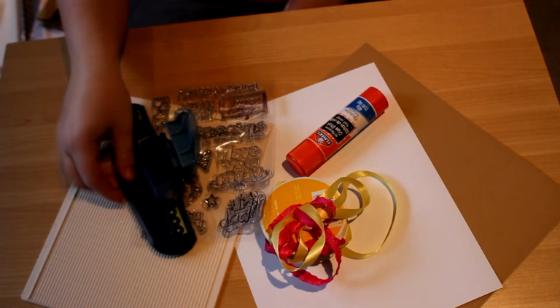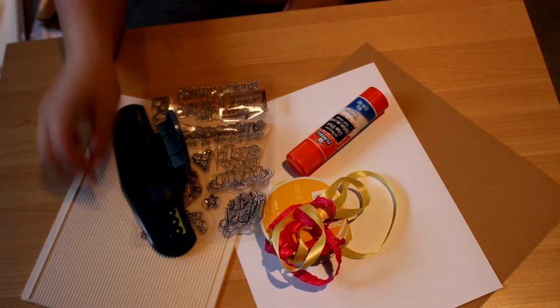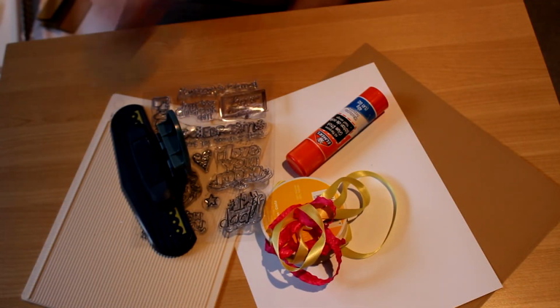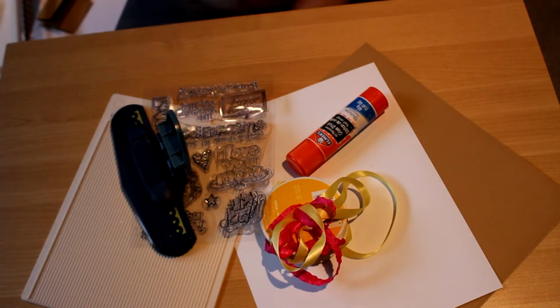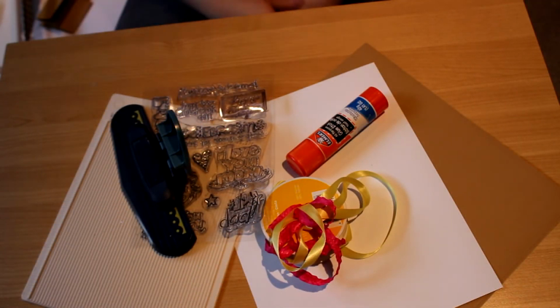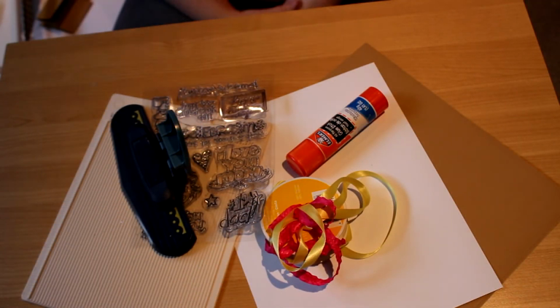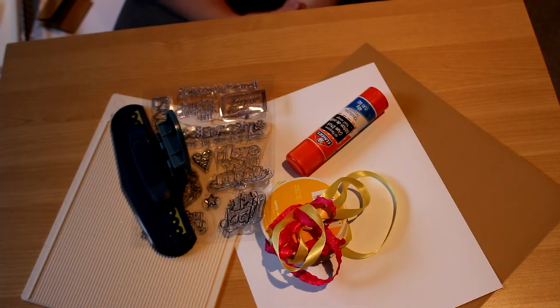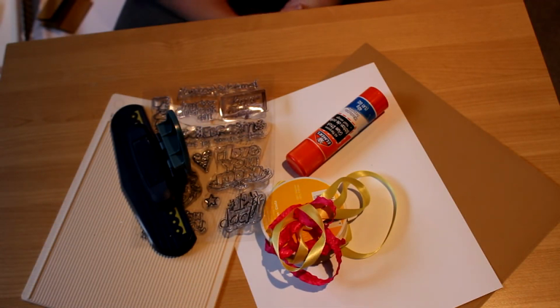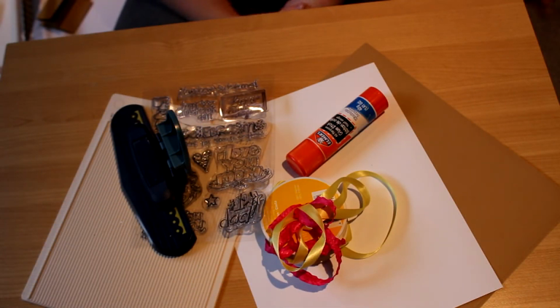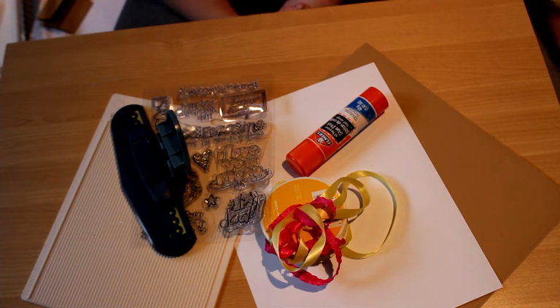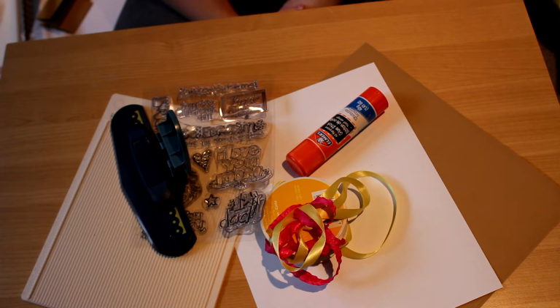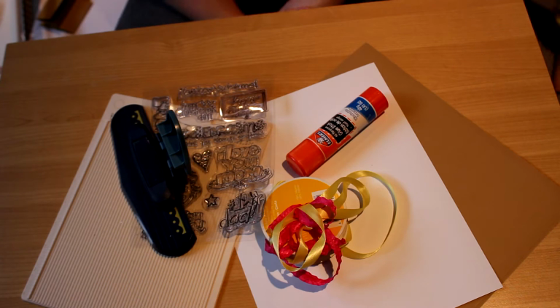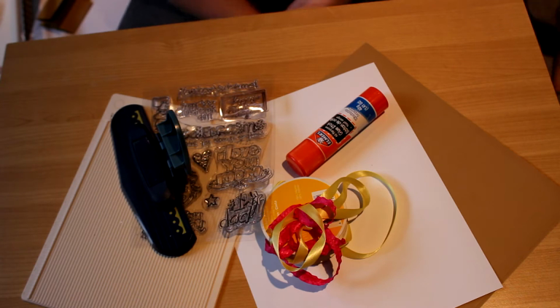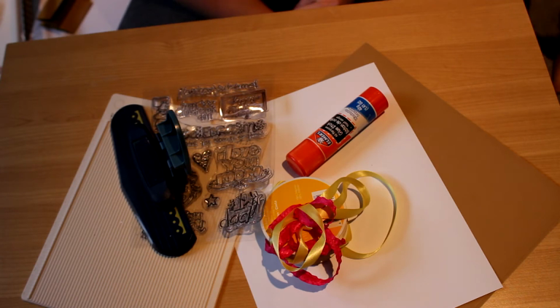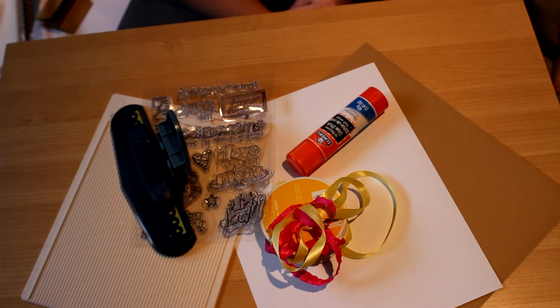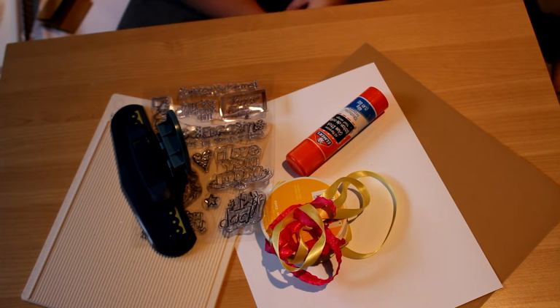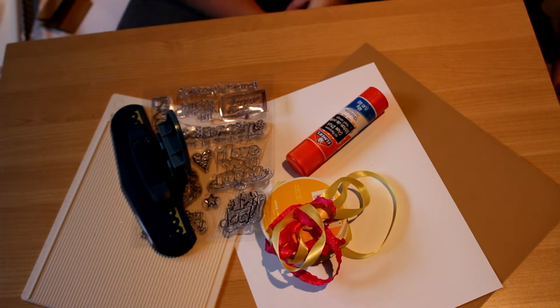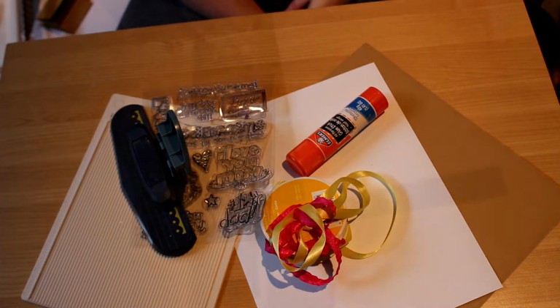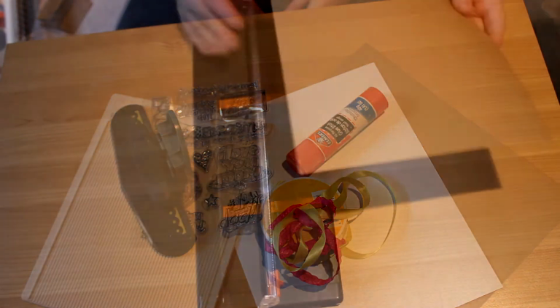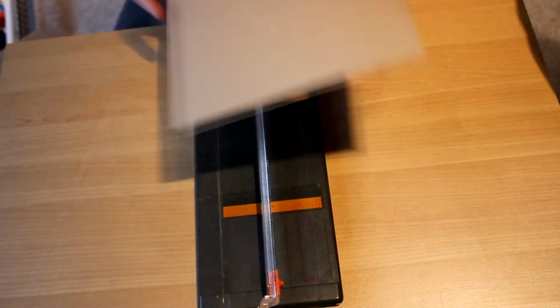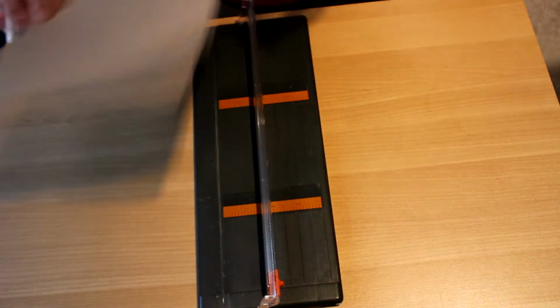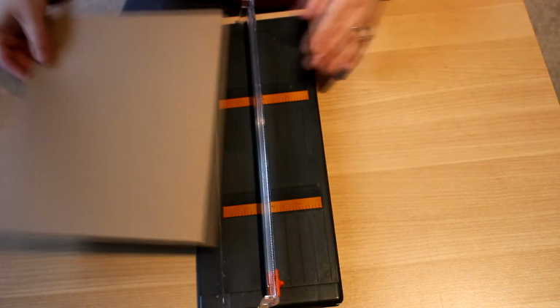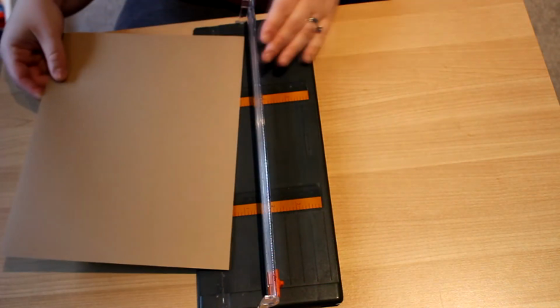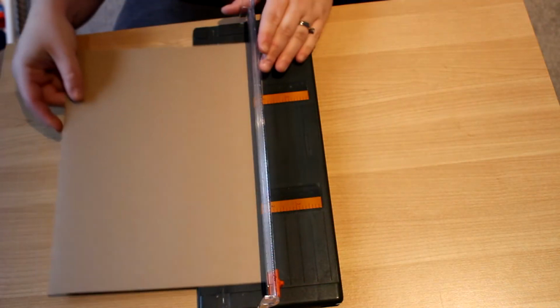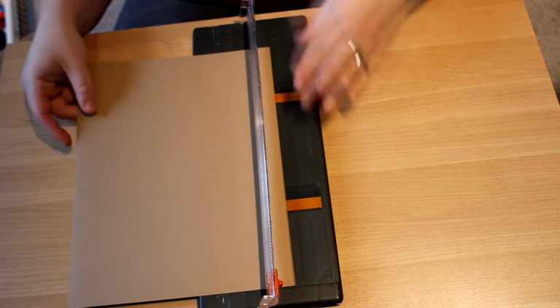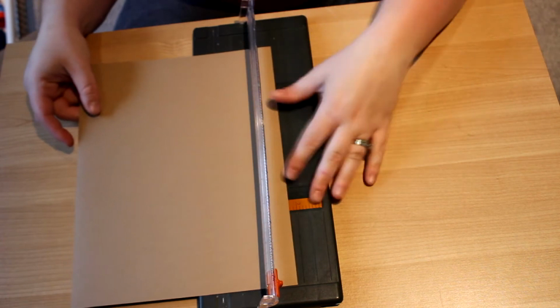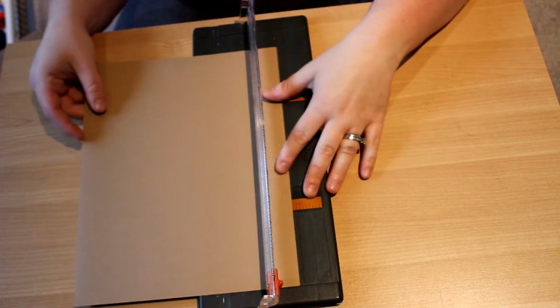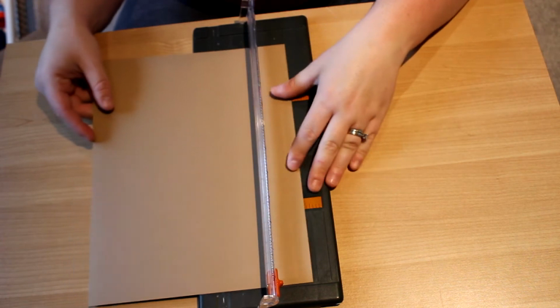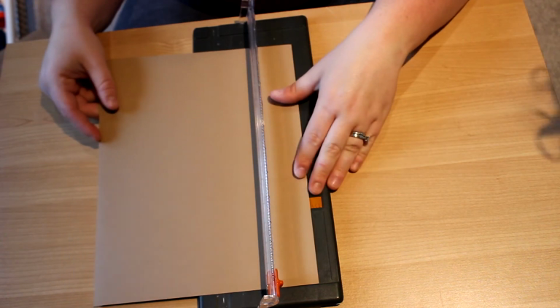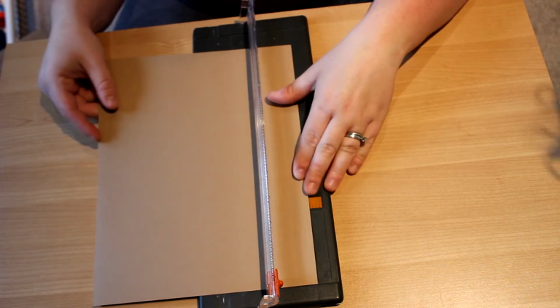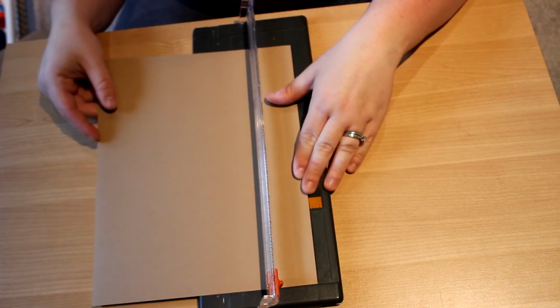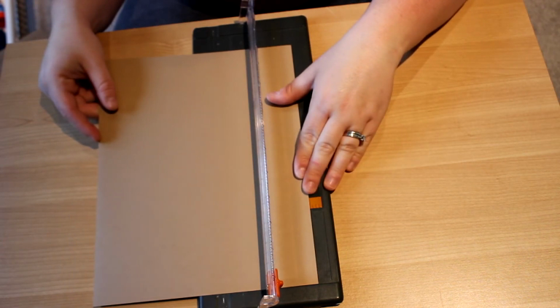So these are some of the things that you will need: some paper, I have a scoreboard, a decorative edge punch, paper slicers, room ribbon, and stamps.